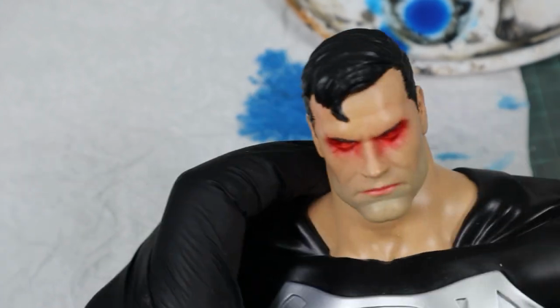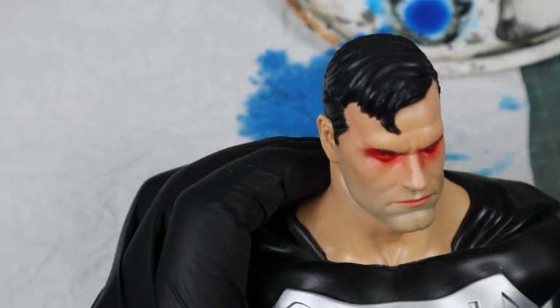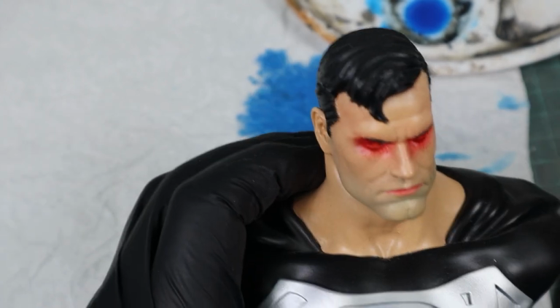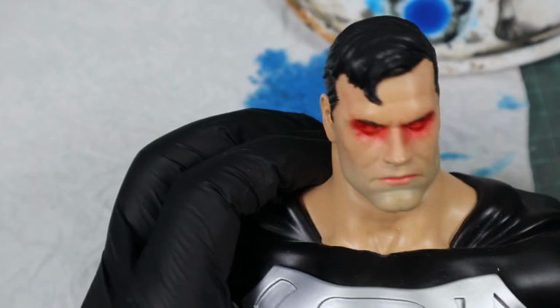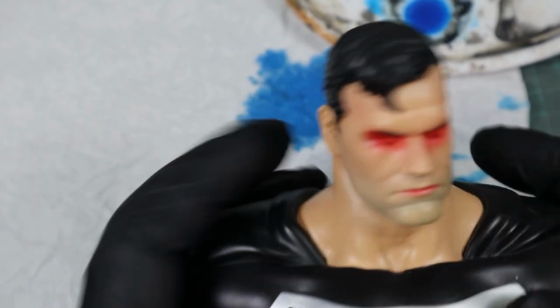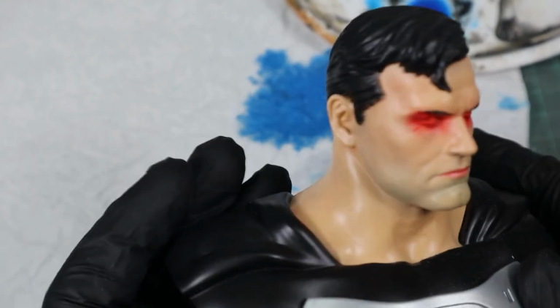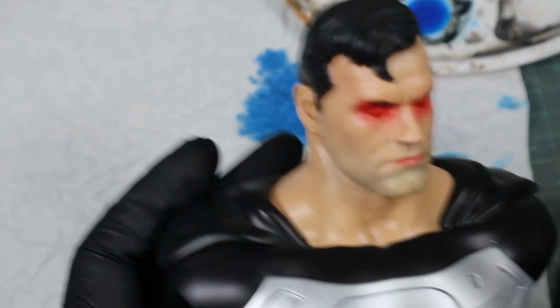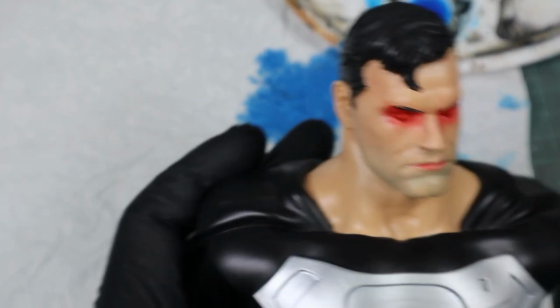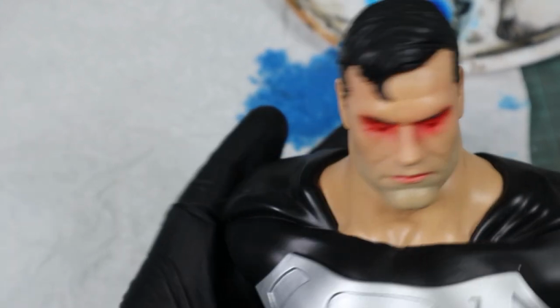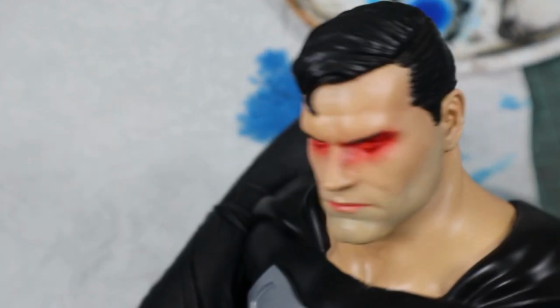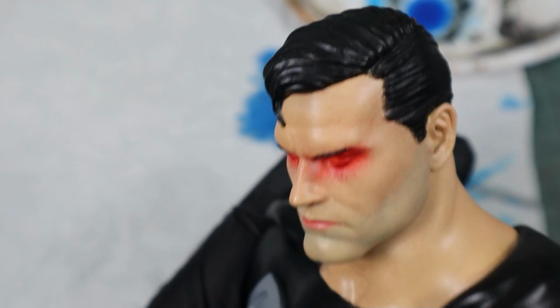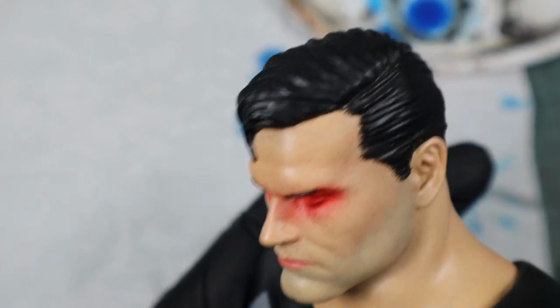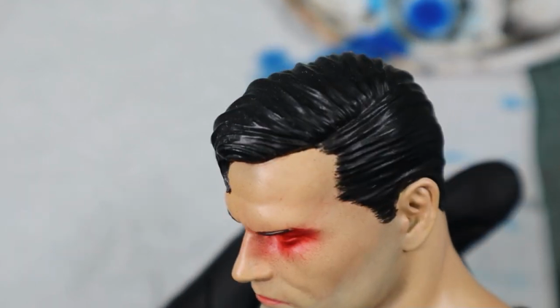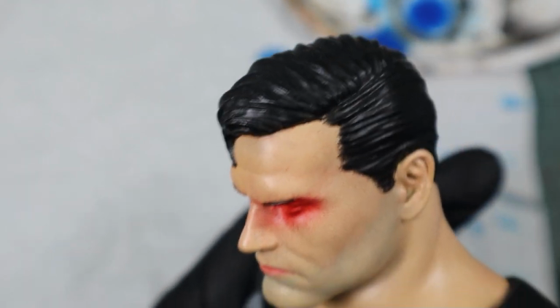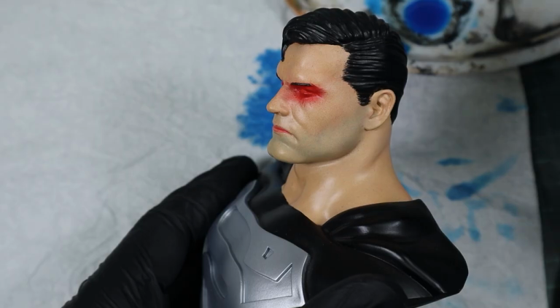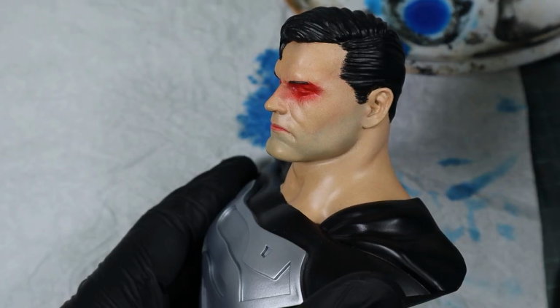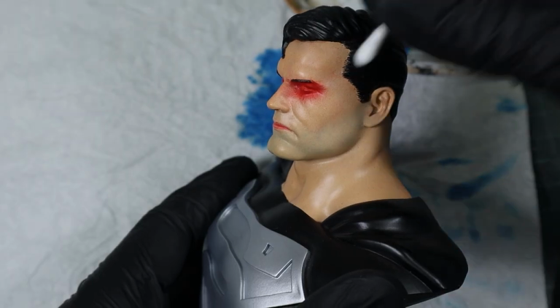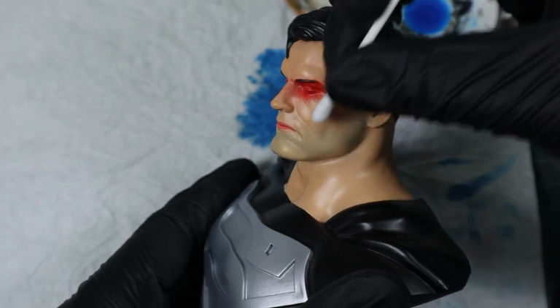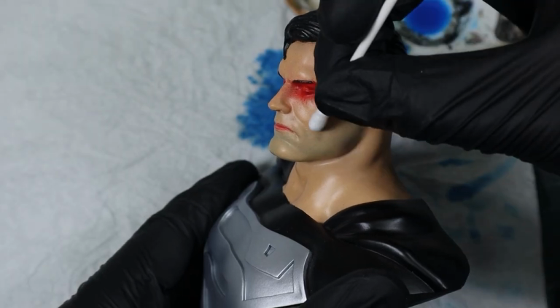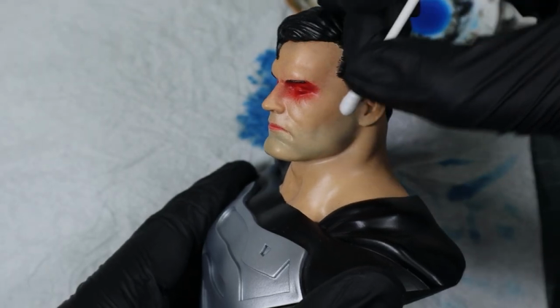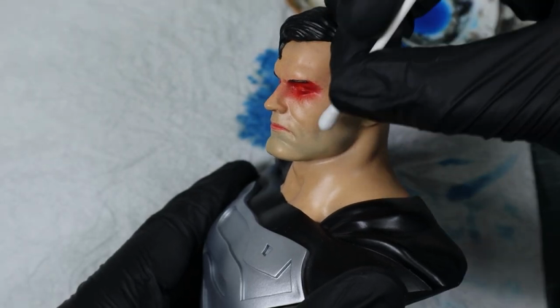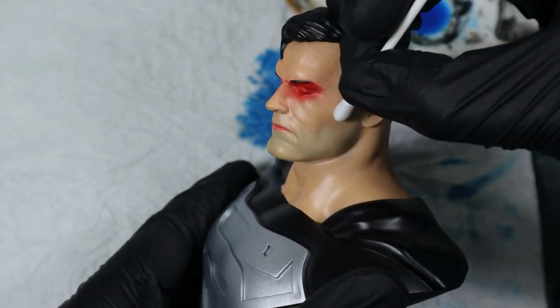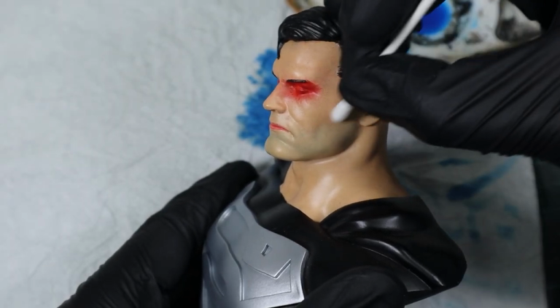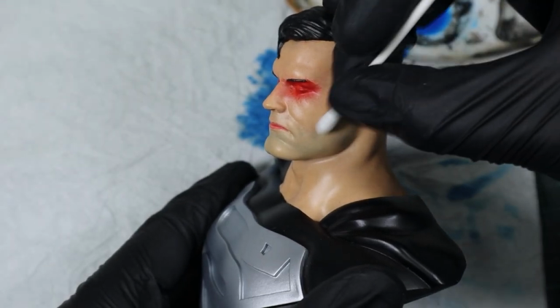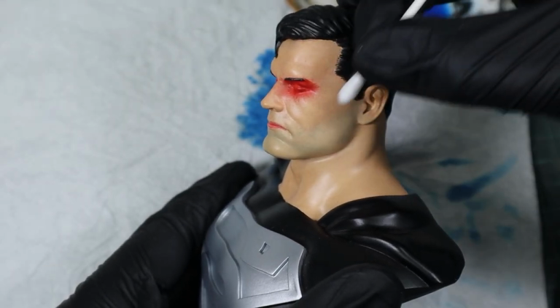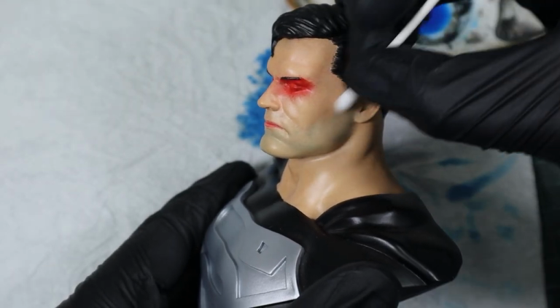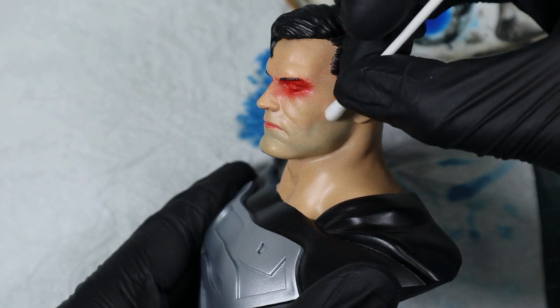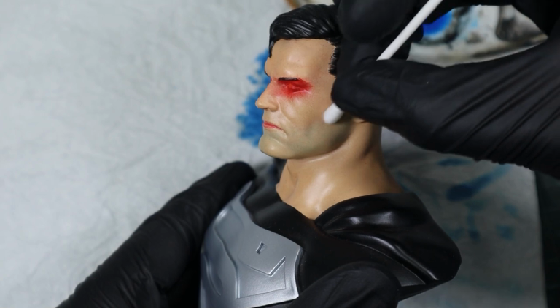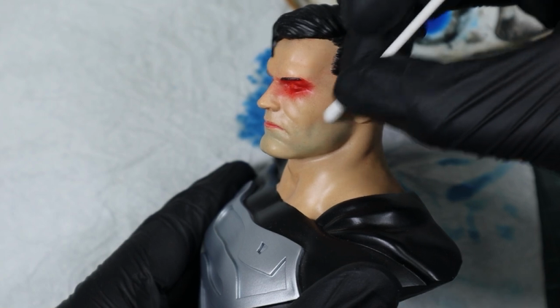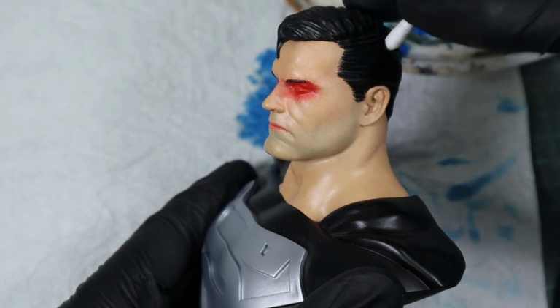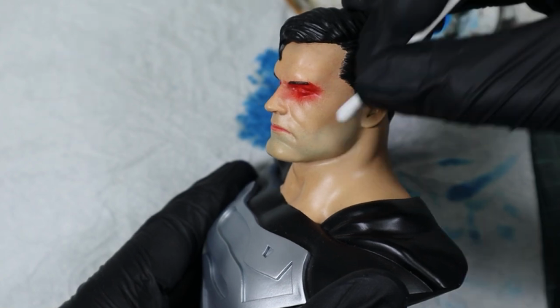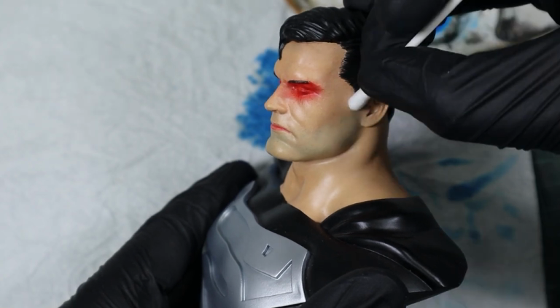If you prefer a subtle shadow, you can stop here. Before you varnish your work, you can use a dry q-tip to correct the line between the bearded and non-bearded part of the cheek.